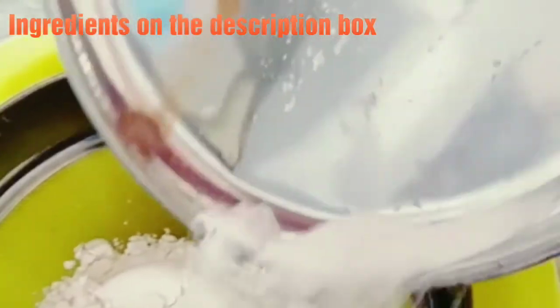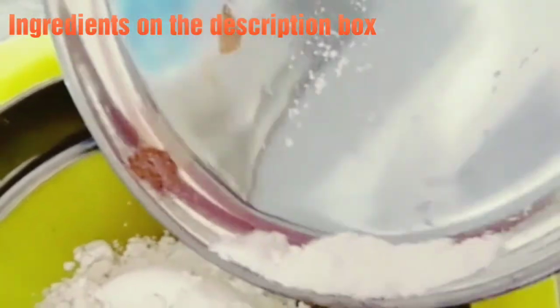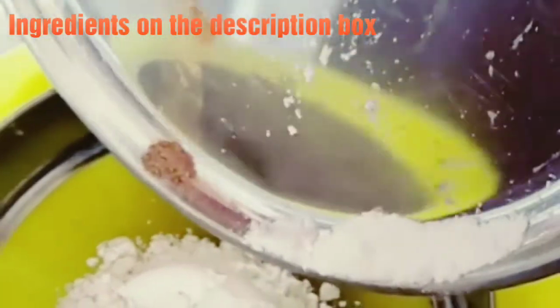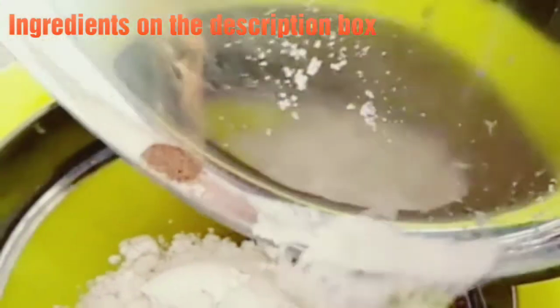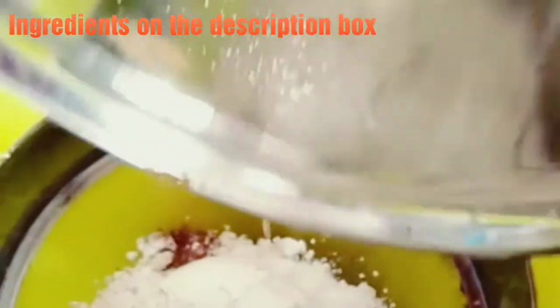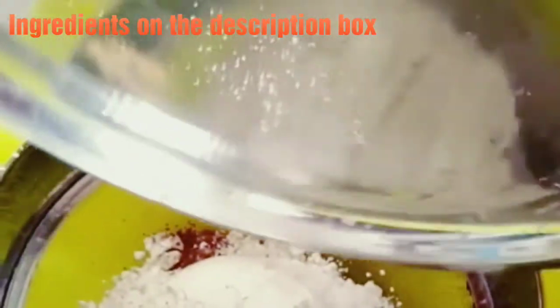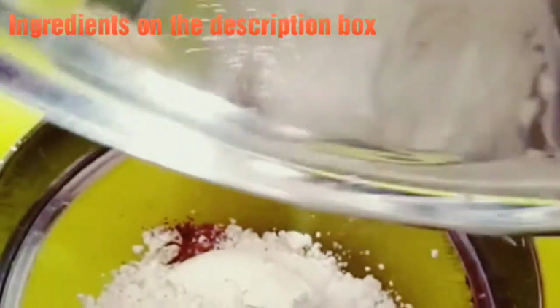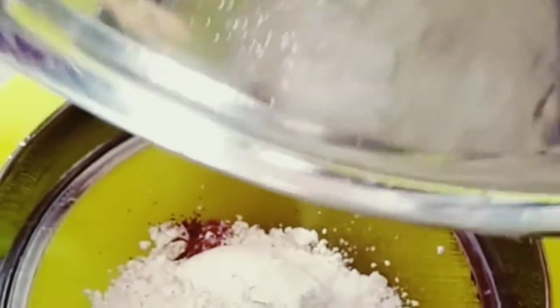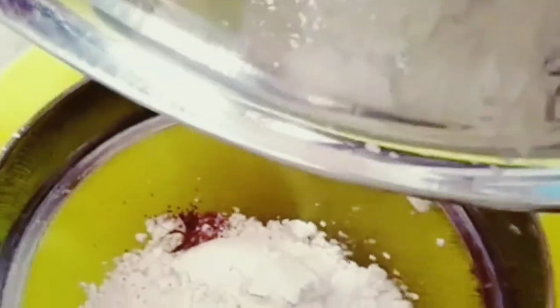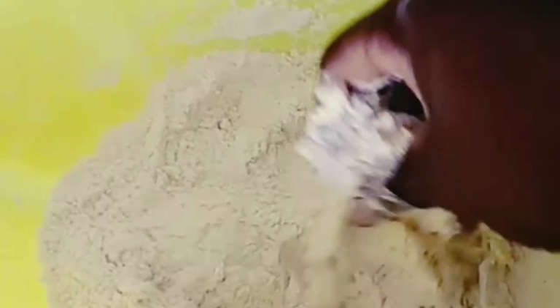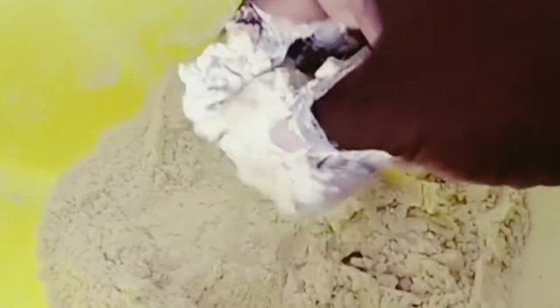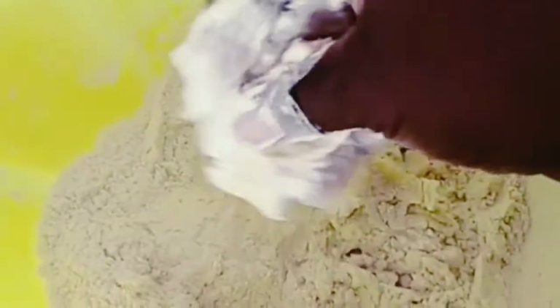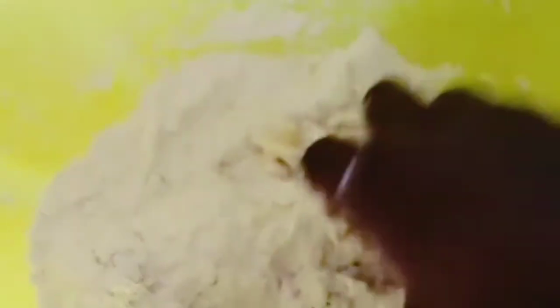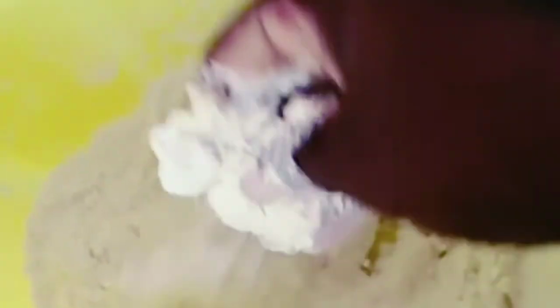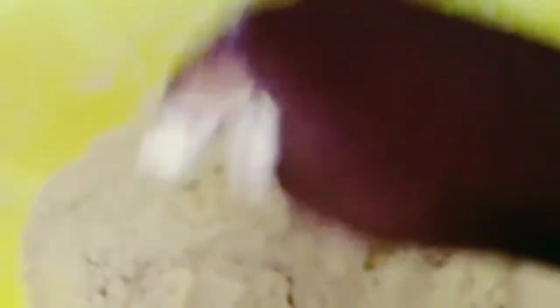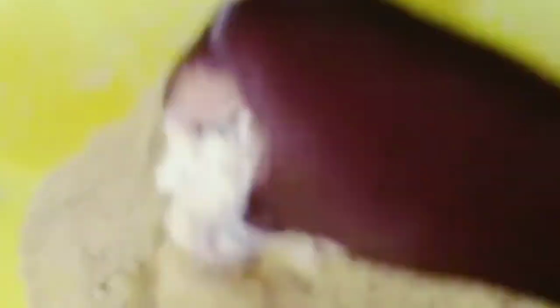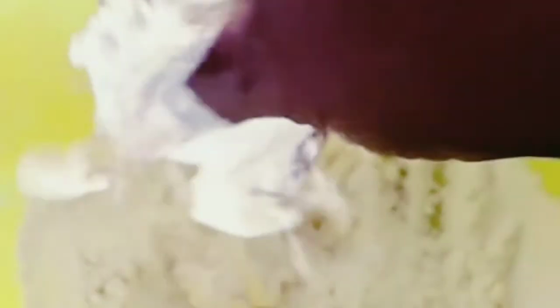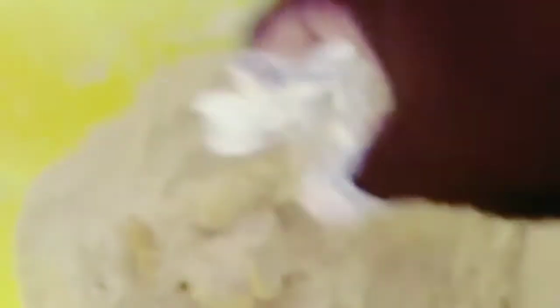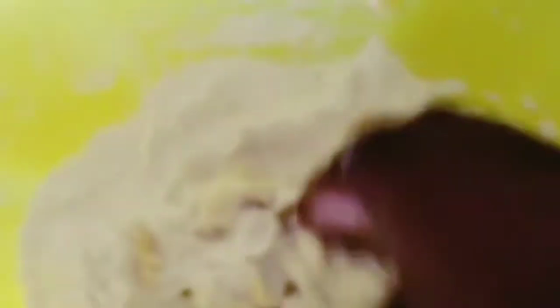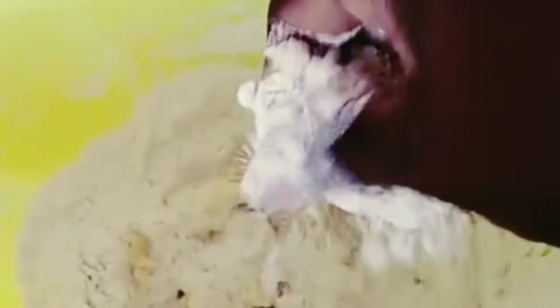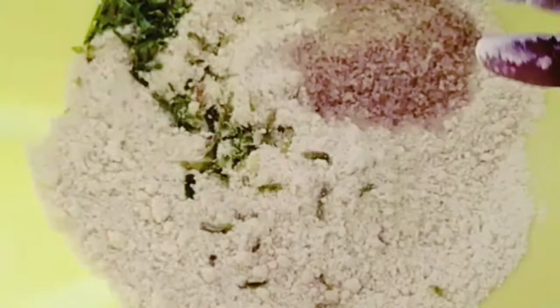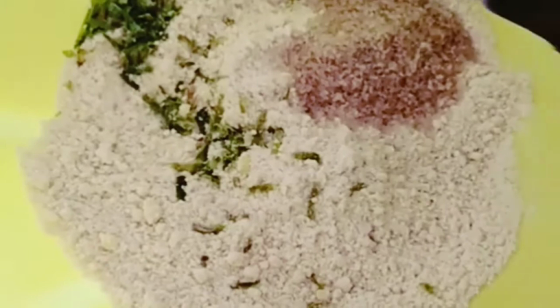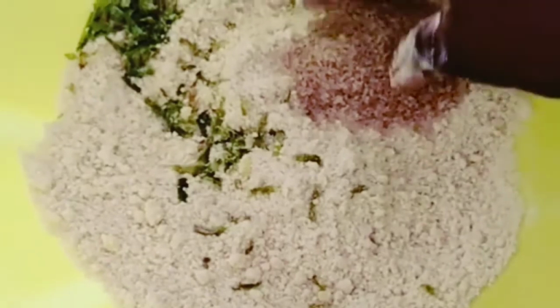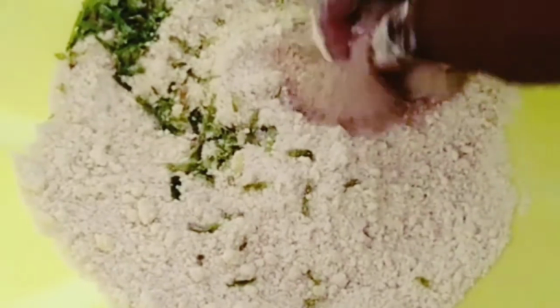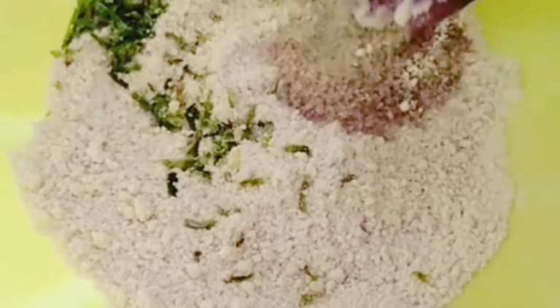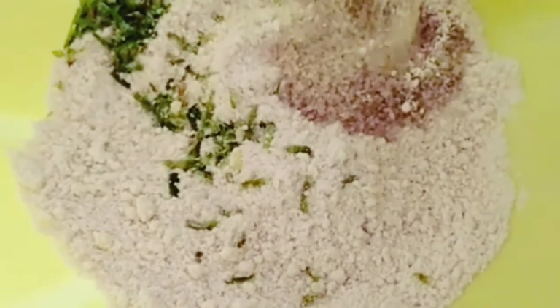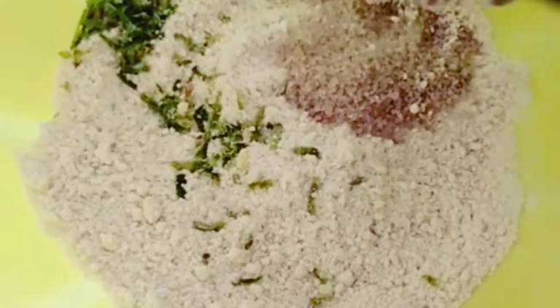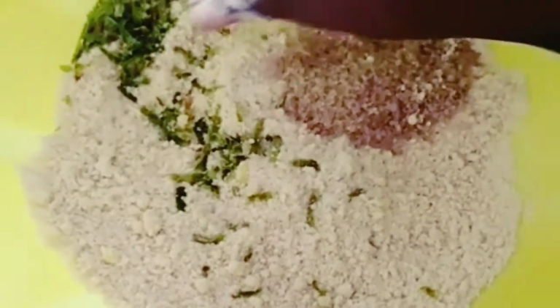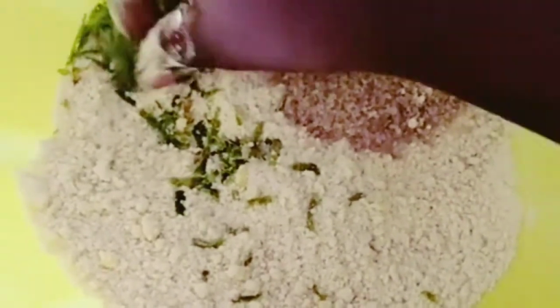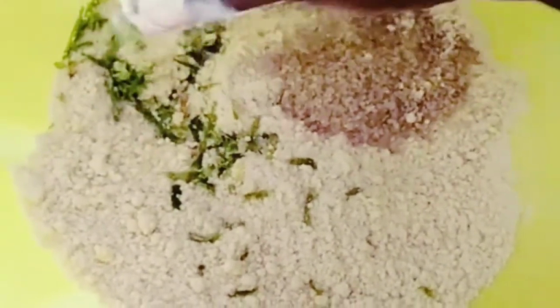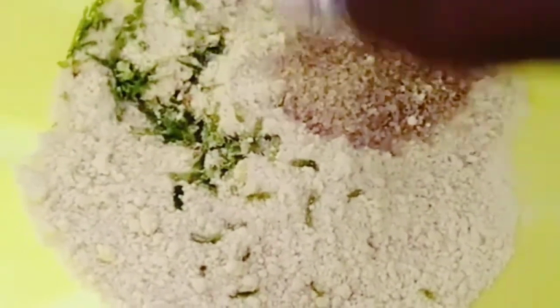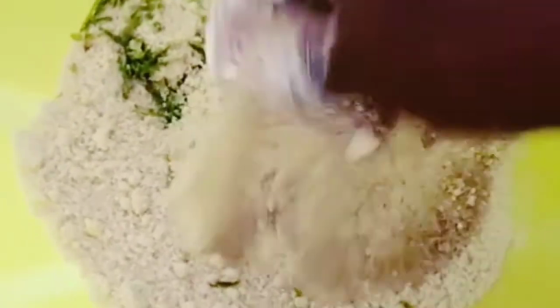You add all the powdered or dry ingredients together, then rub it in with one and a half tablespoon margarine, a bit of sugar, and you add your zest.